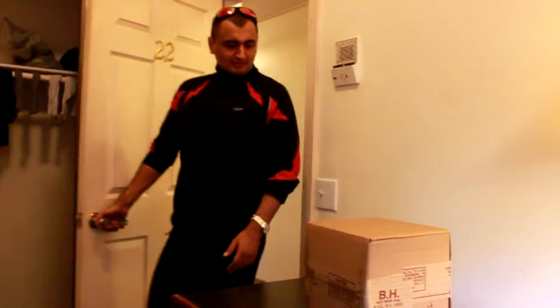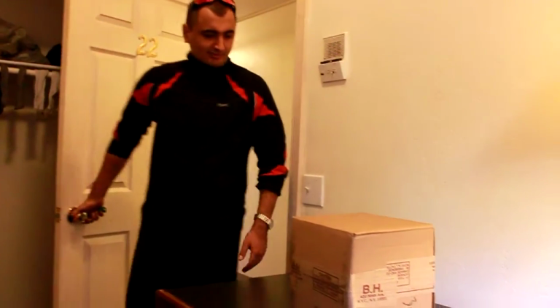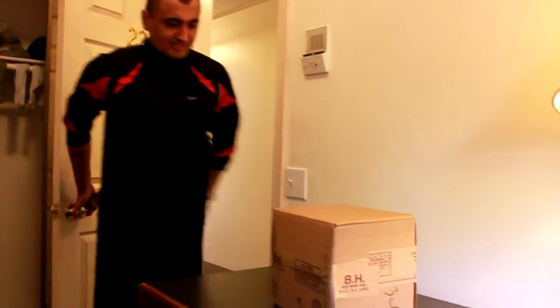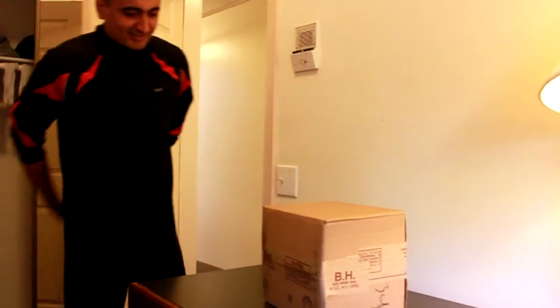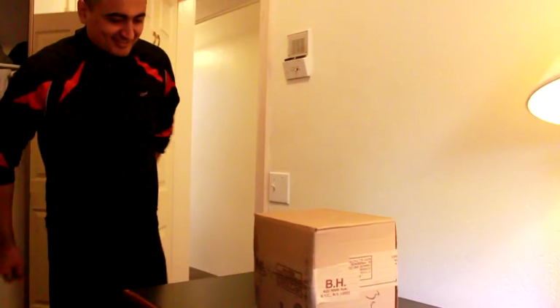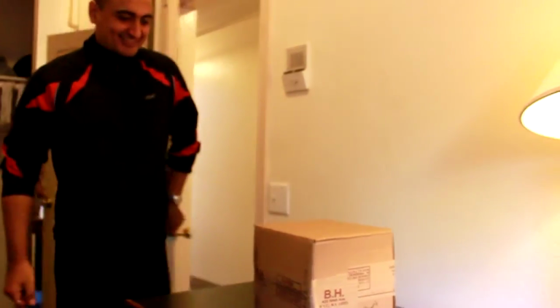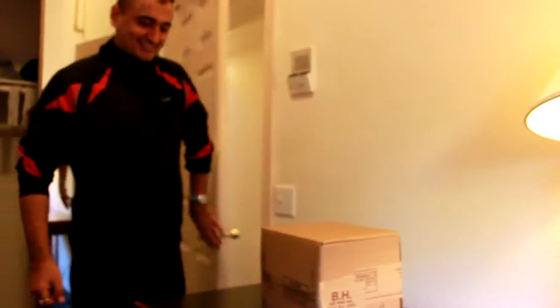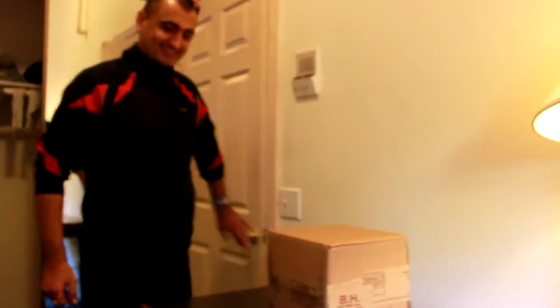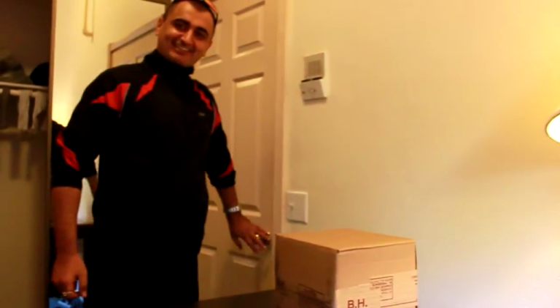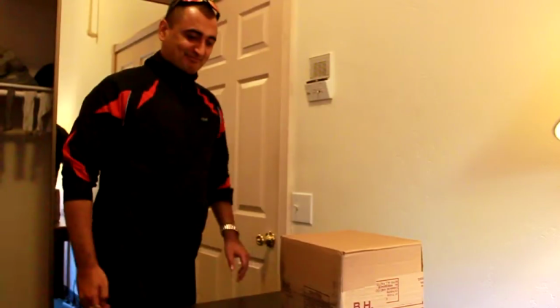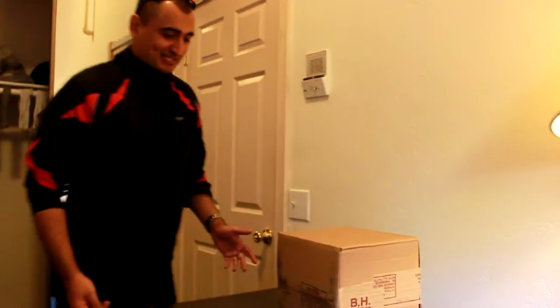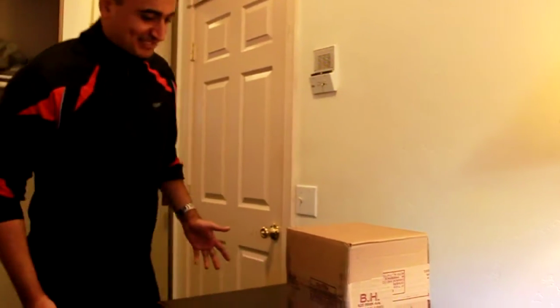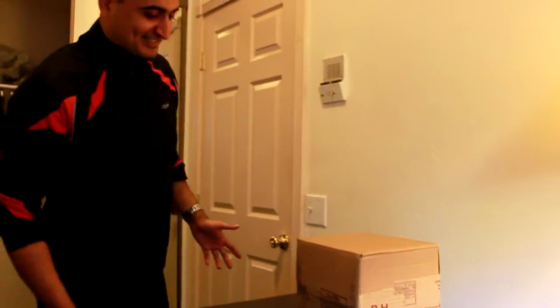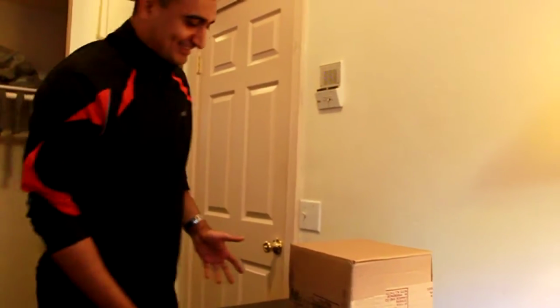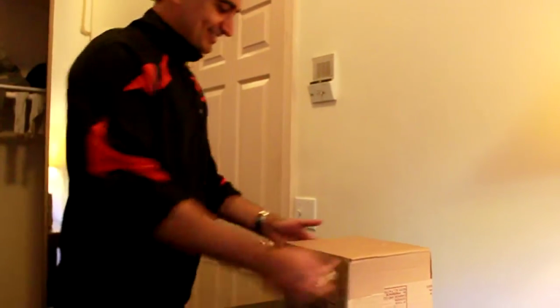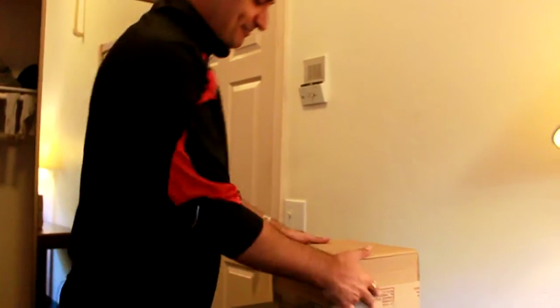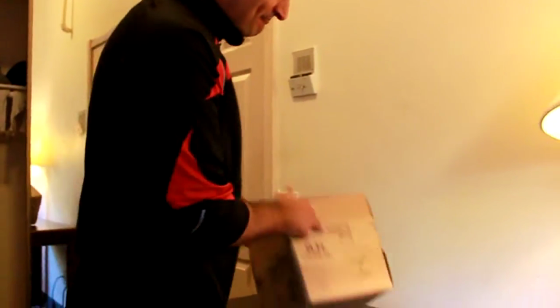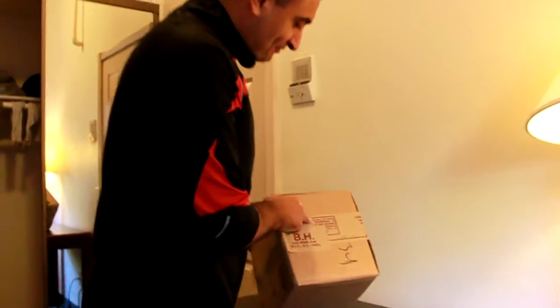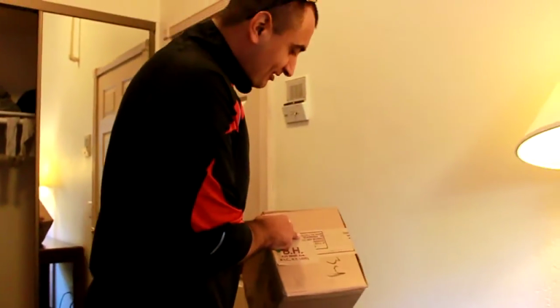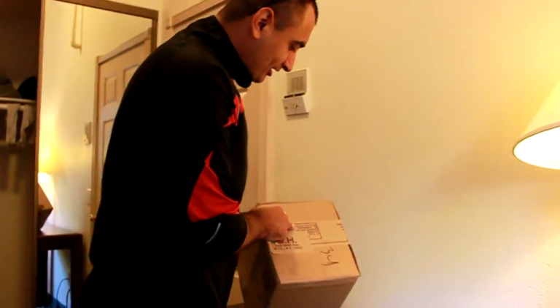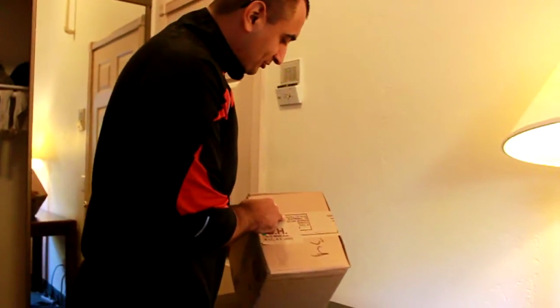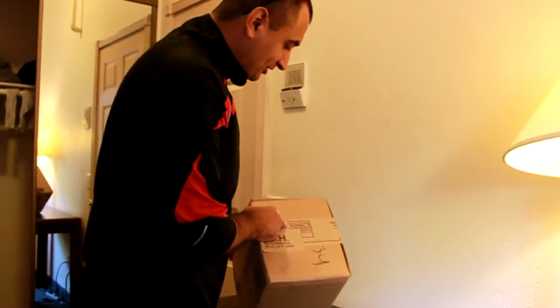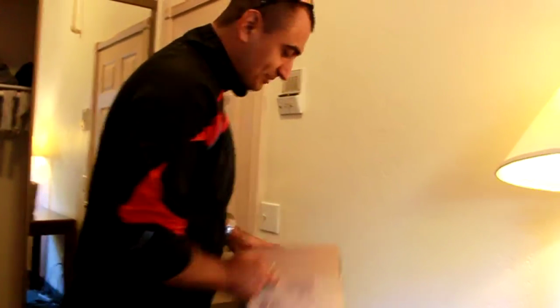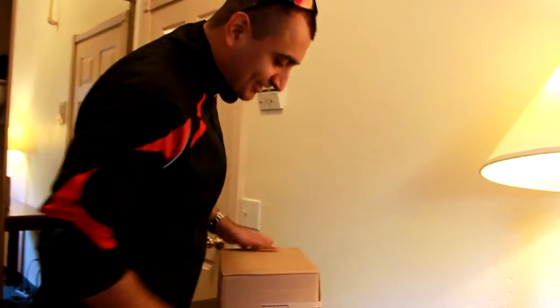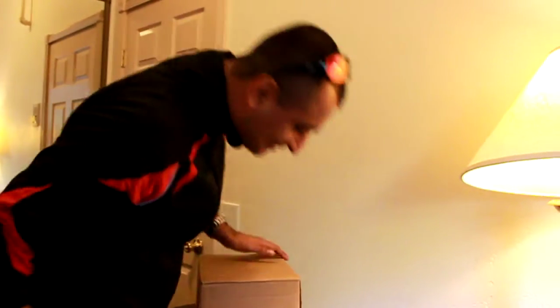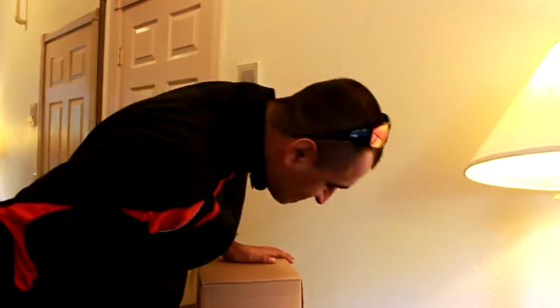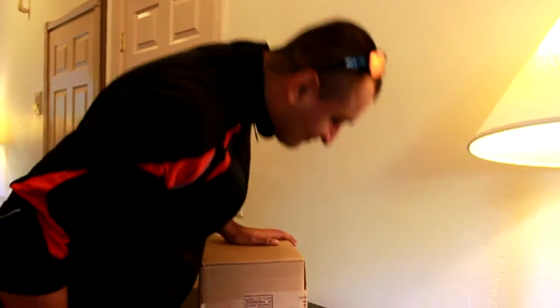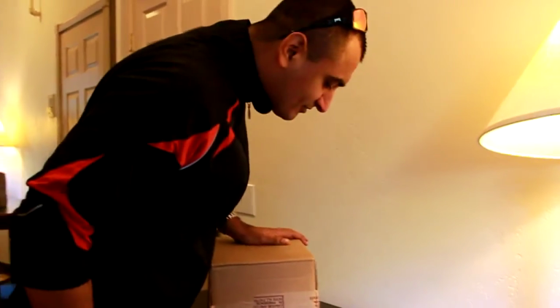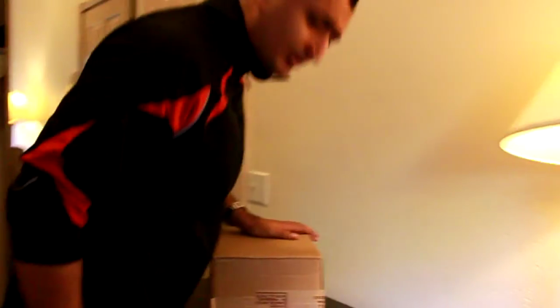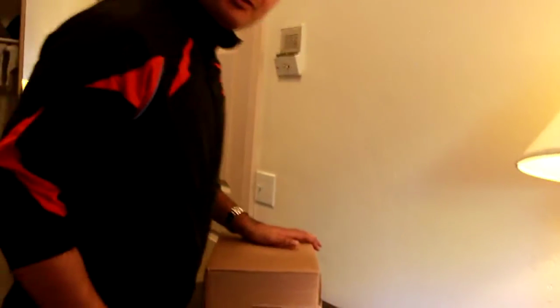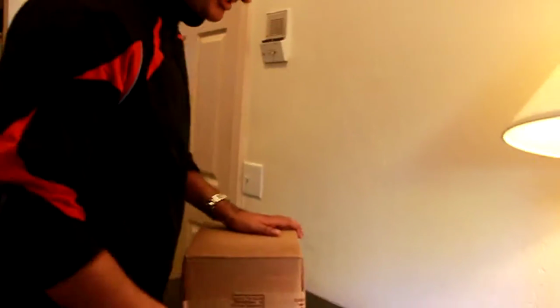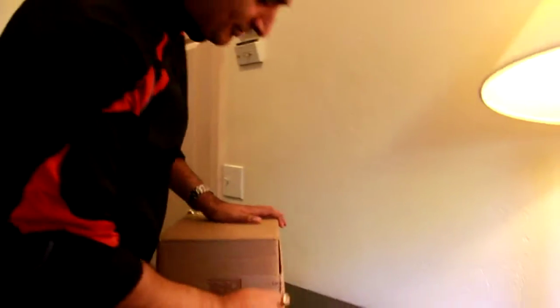Oh my god! B&H! My Christmas present, man. That's my gift to myself, huh?